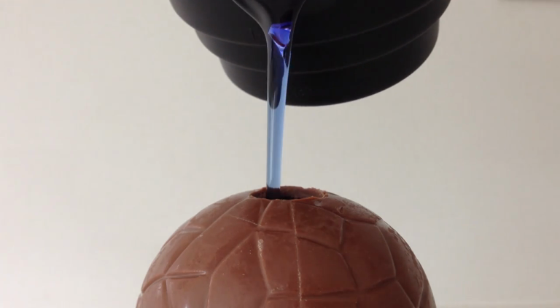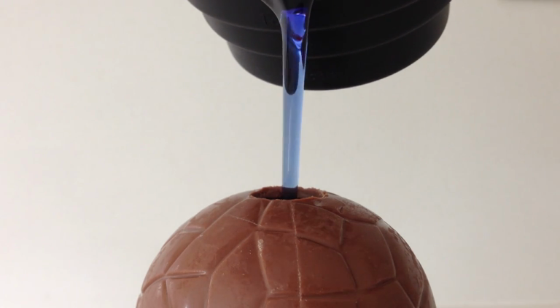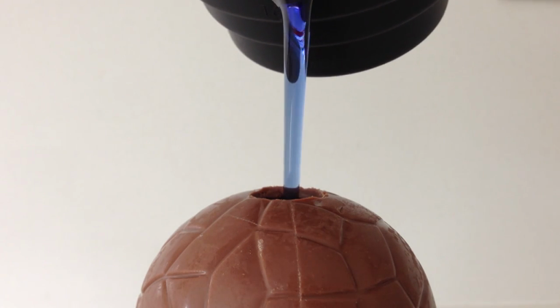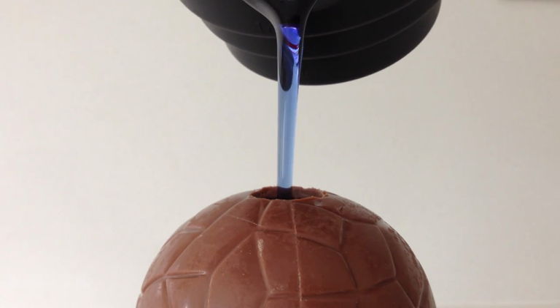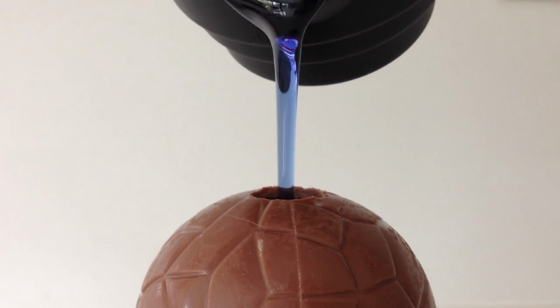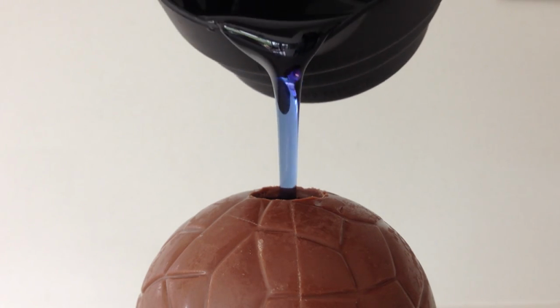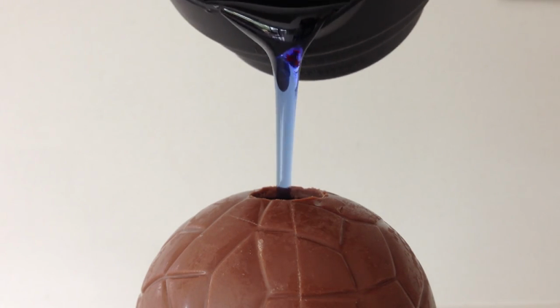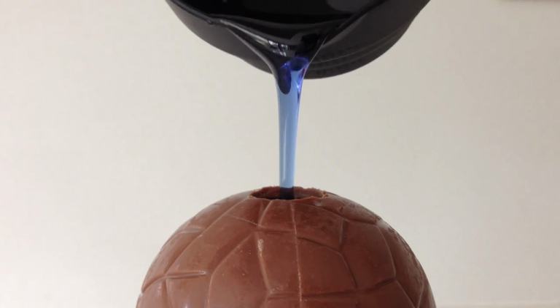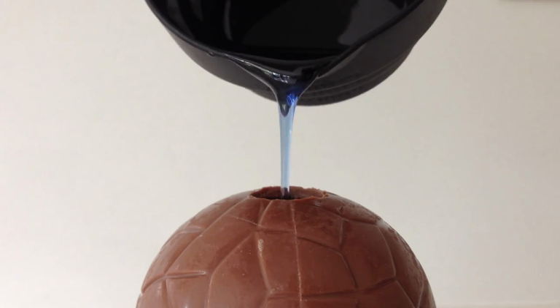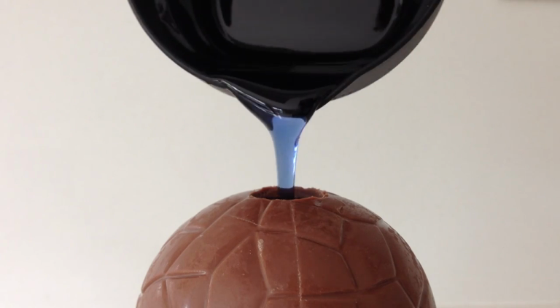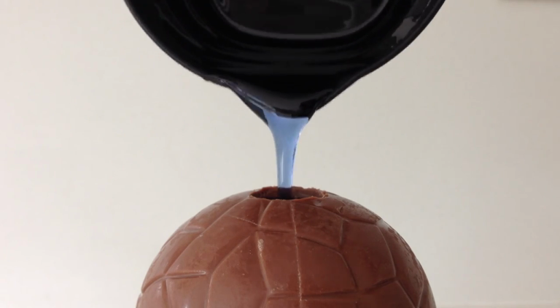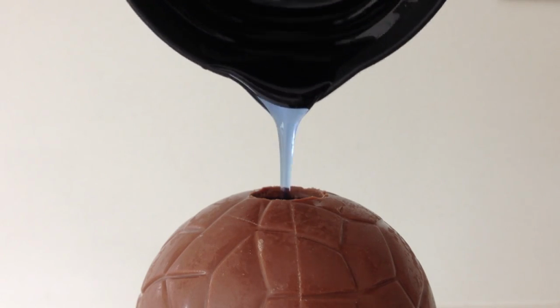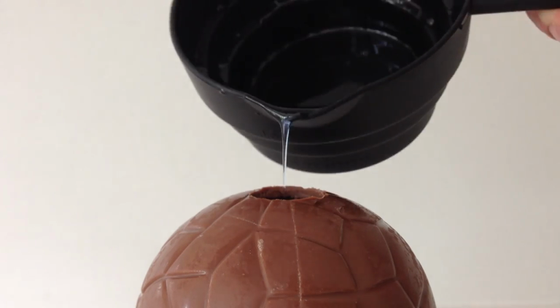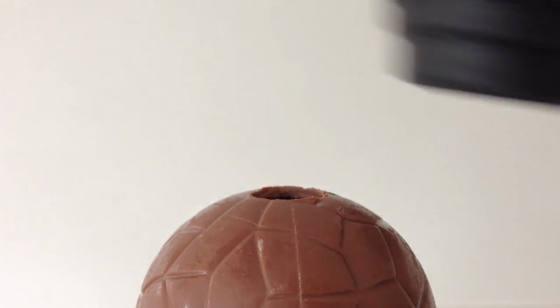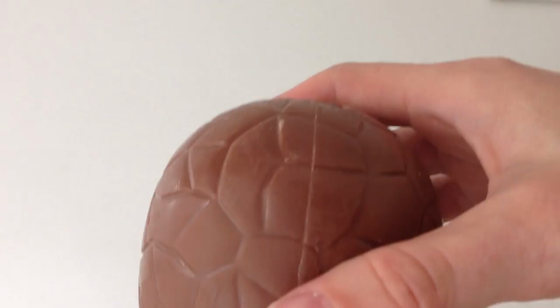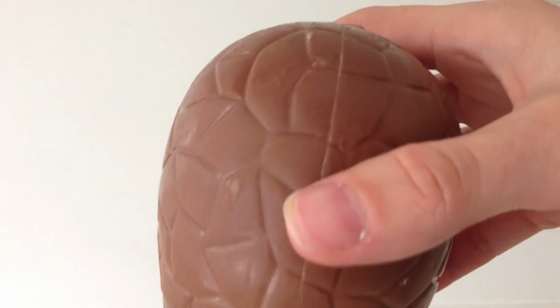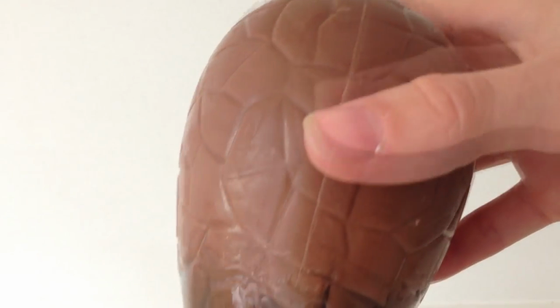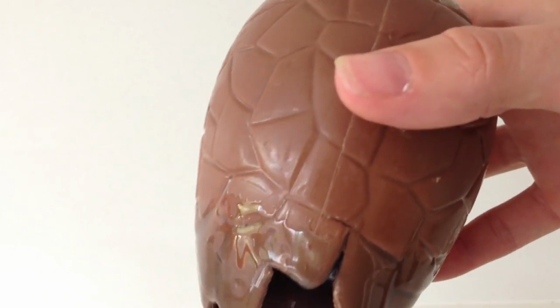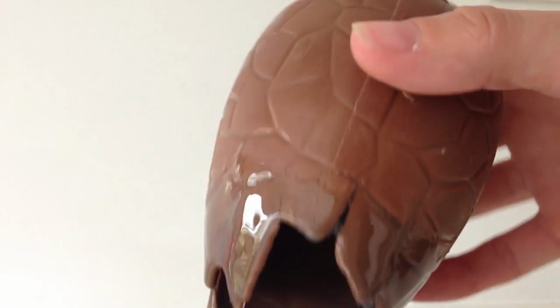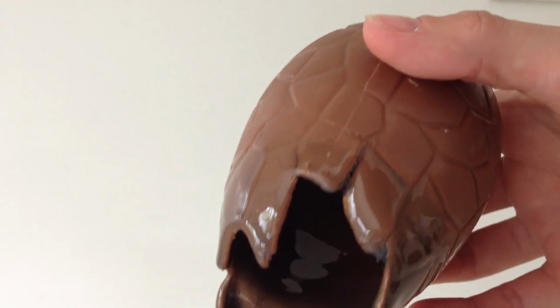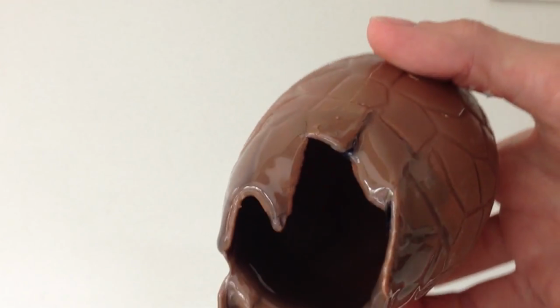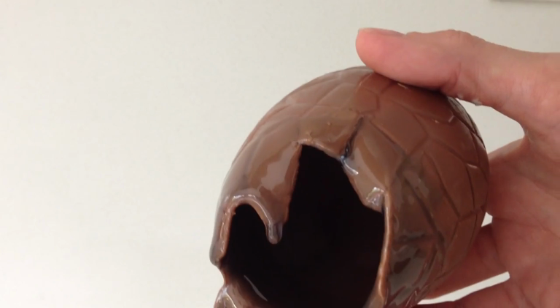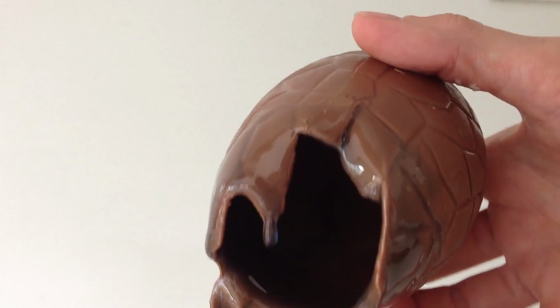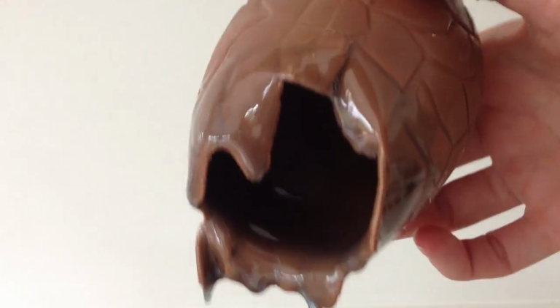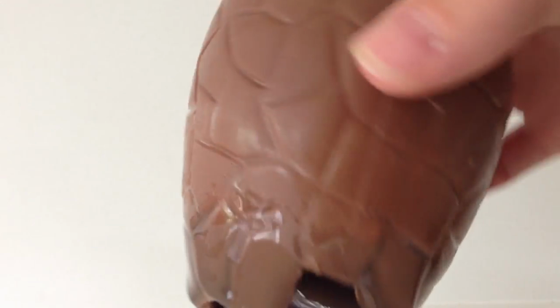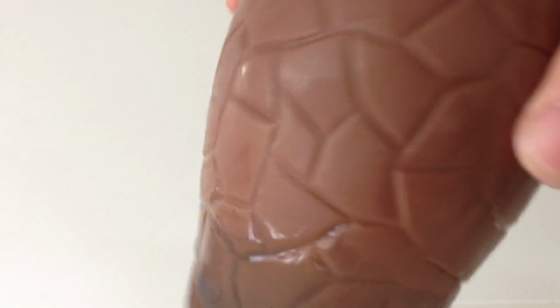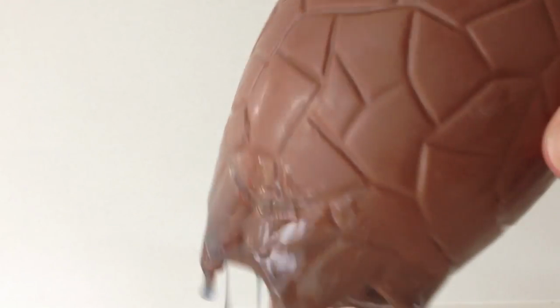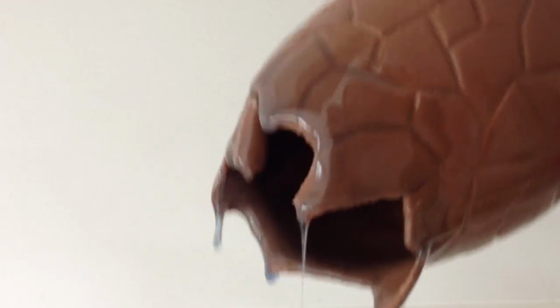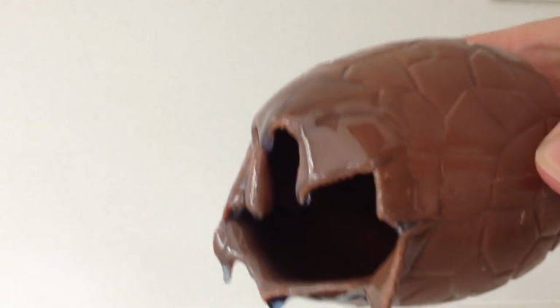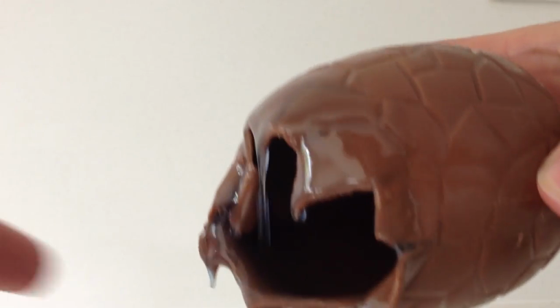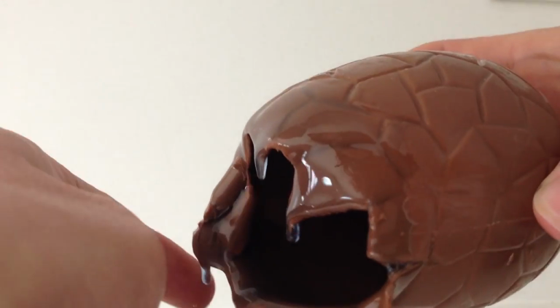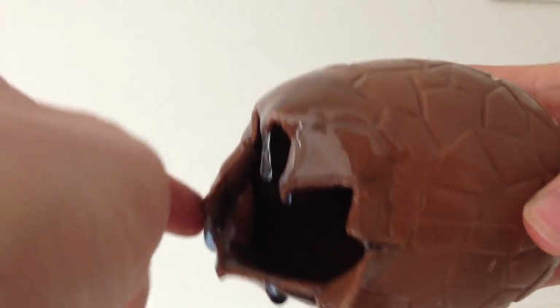Here is what happens if you pour cold sugar syrup into a chocolate easter egg resting on a cup. Look what happened to the bottom of the chocolate. So you need to make your candy first and then your chocolate second.